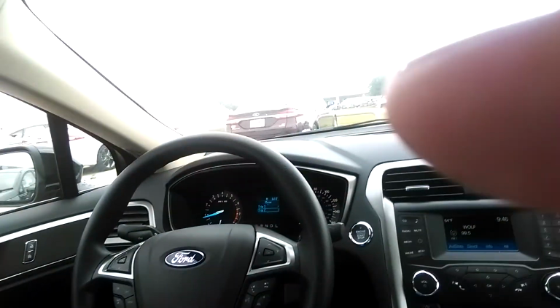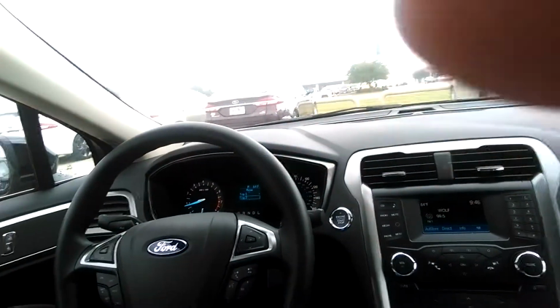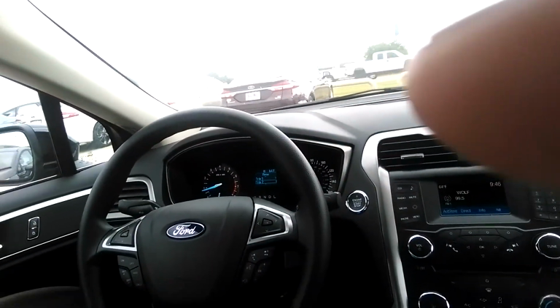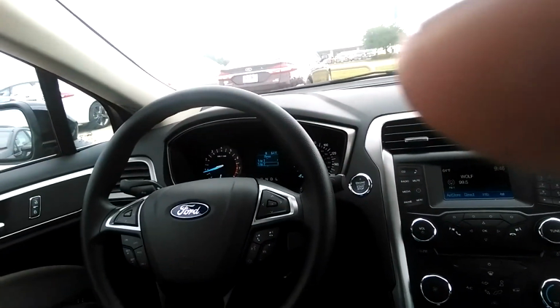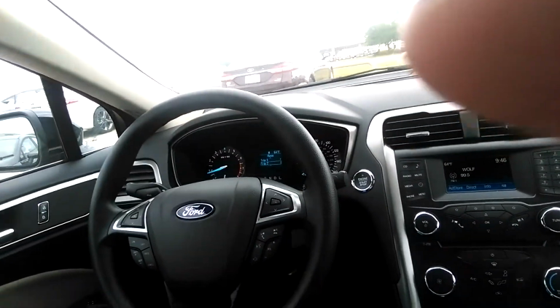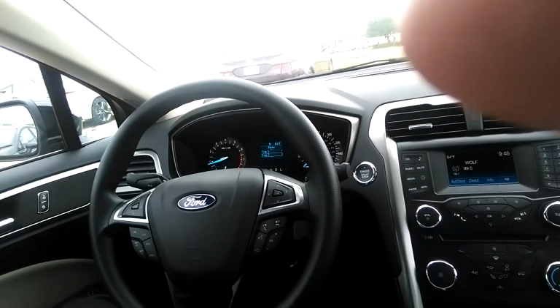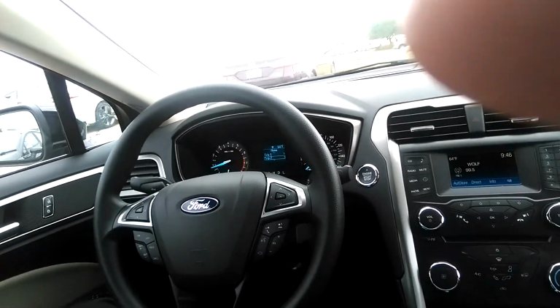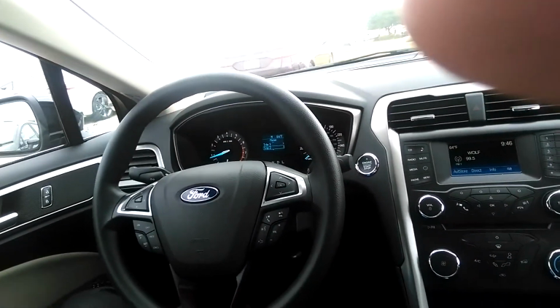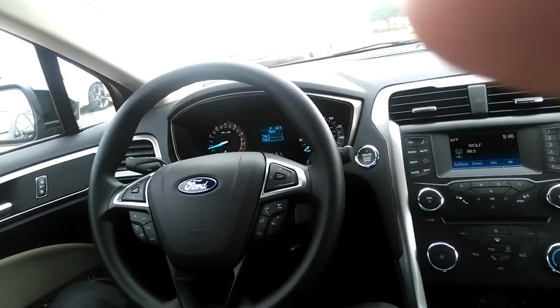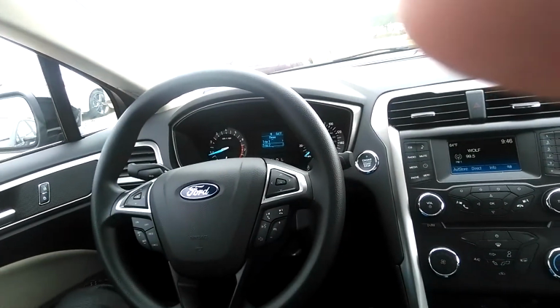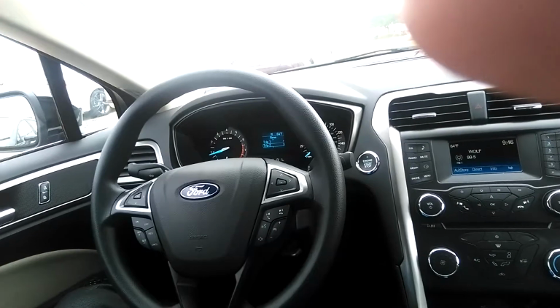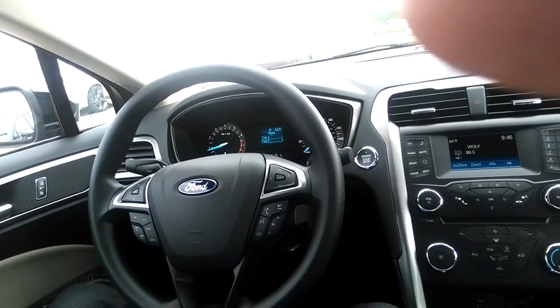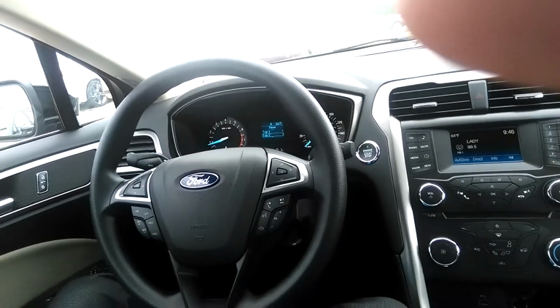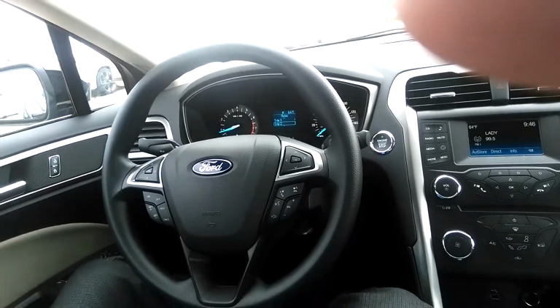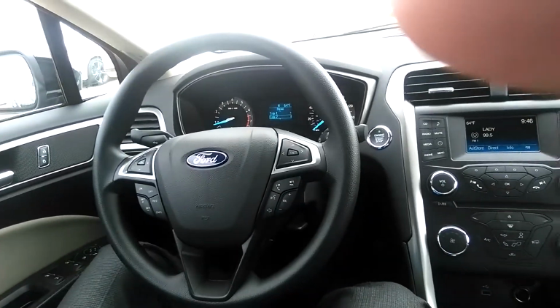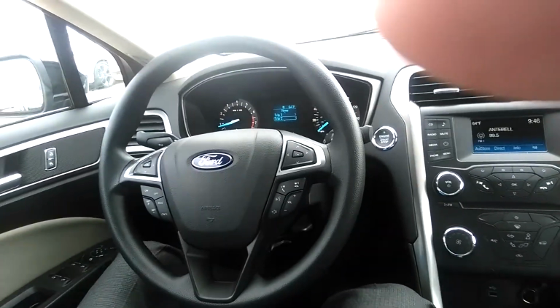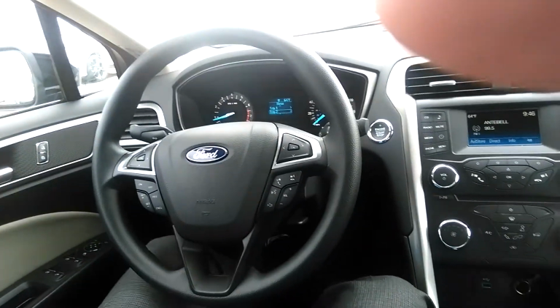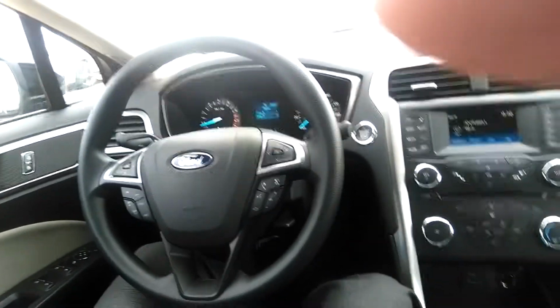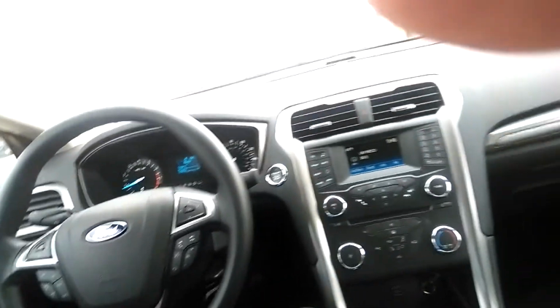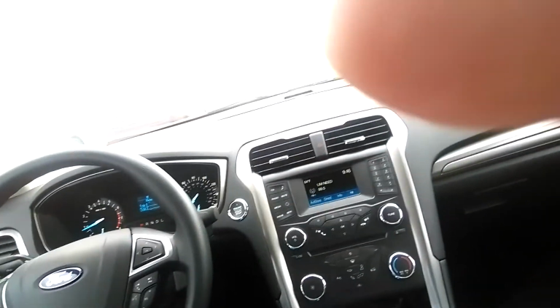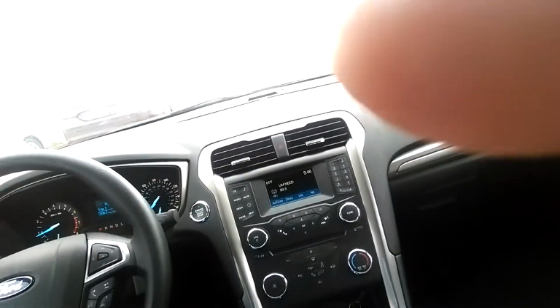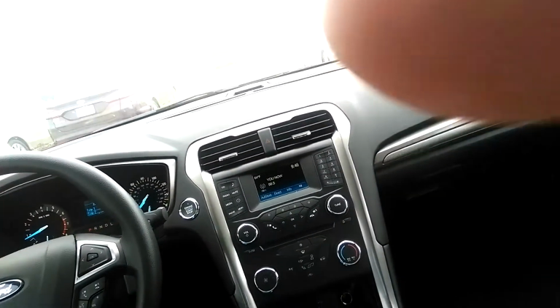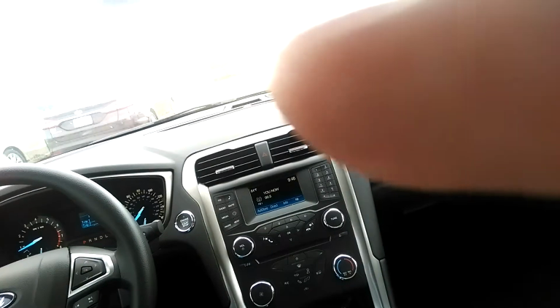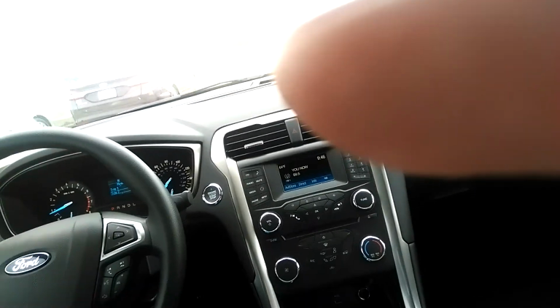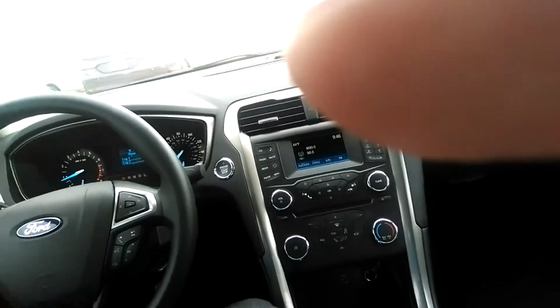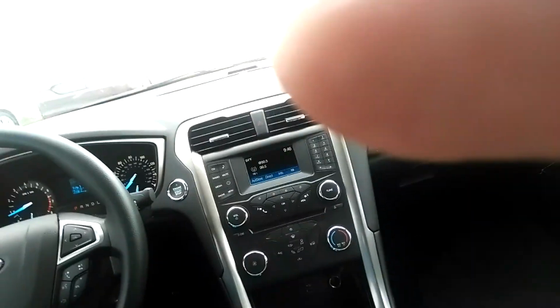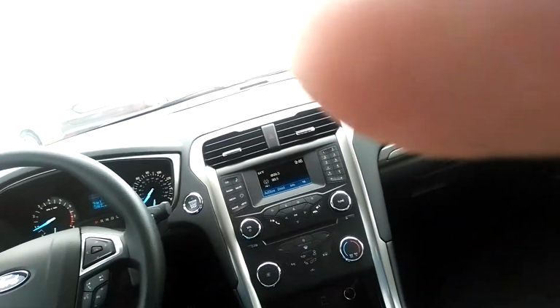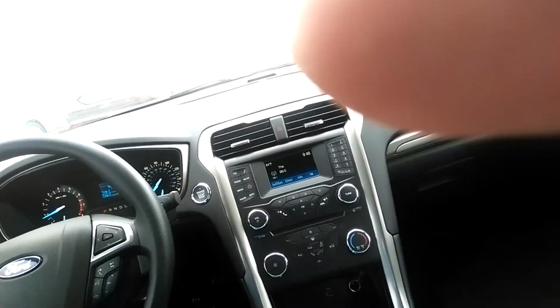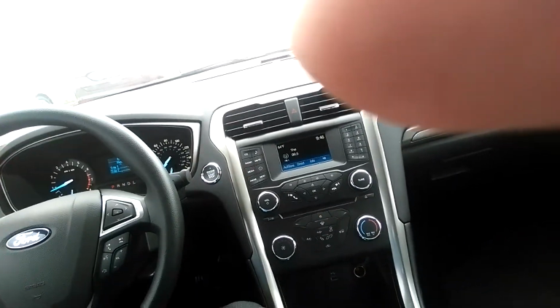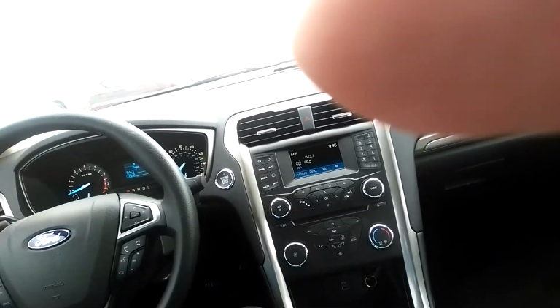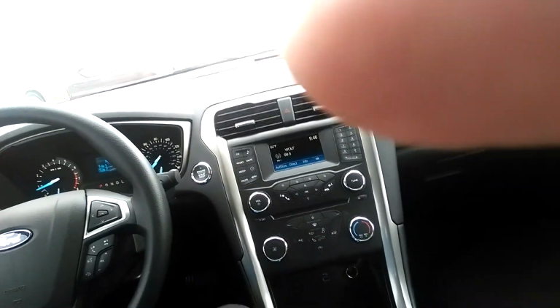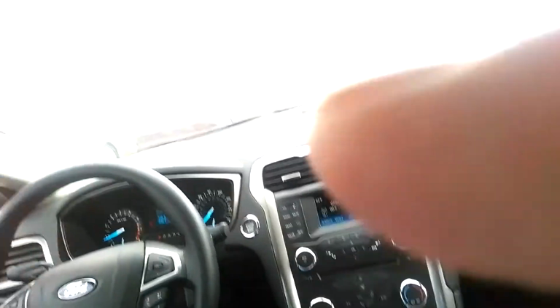This does have cruise control, power mirrors, automatic headlights, power windows, locks, and everything else. Let's step outside for just a second and go over the exterior of the vehicle.